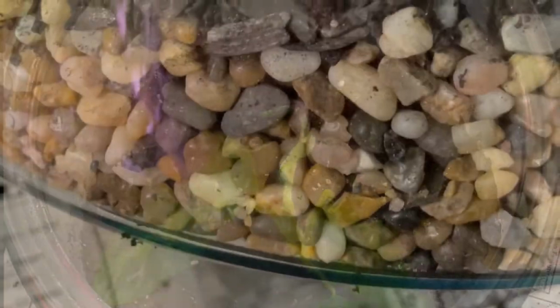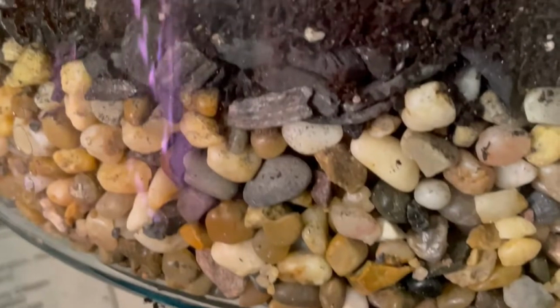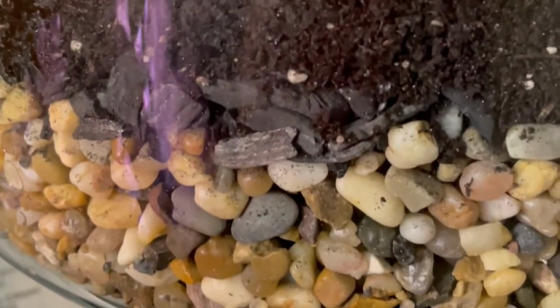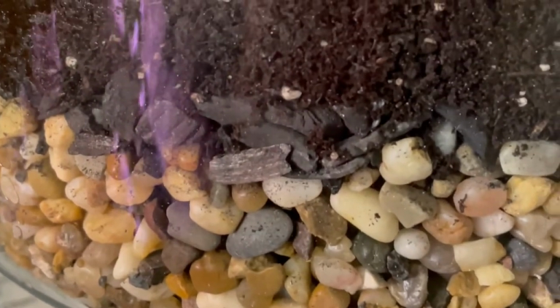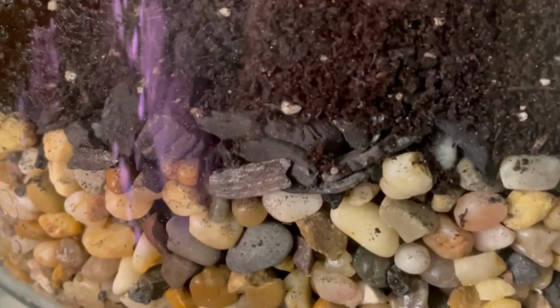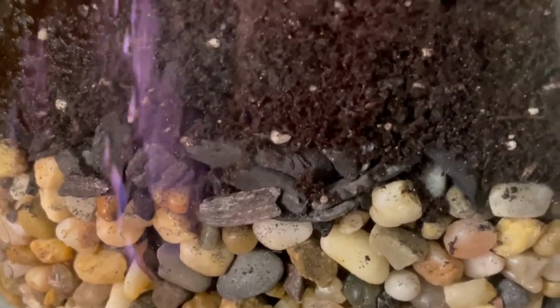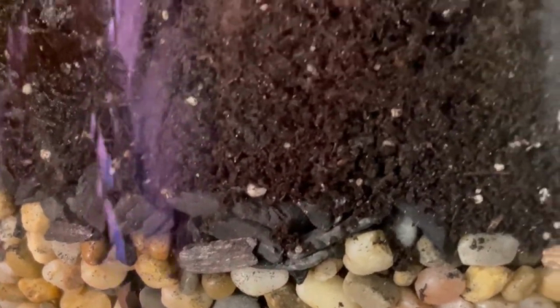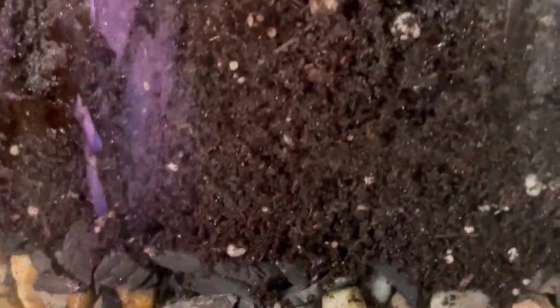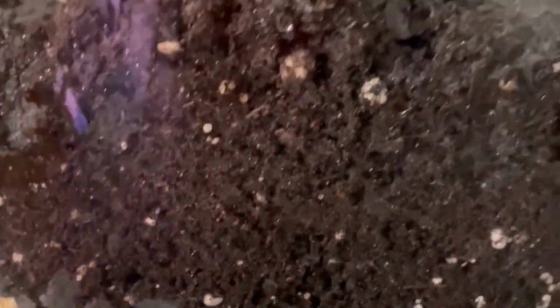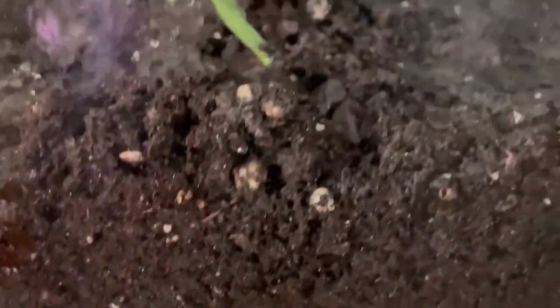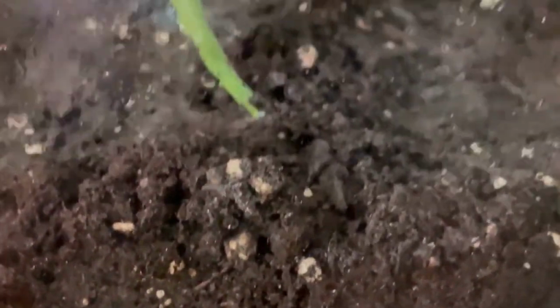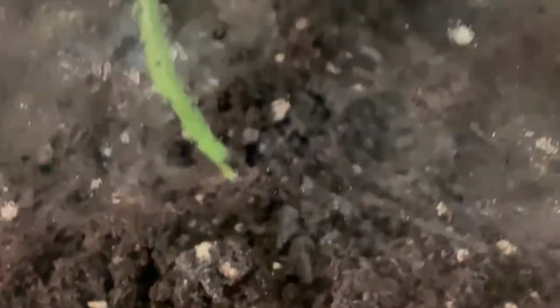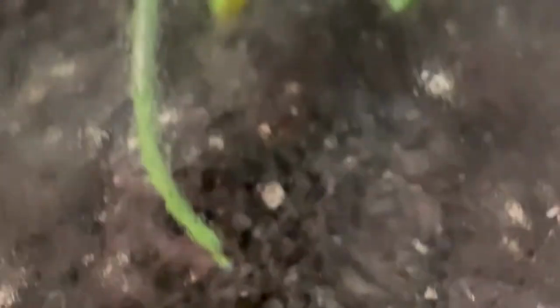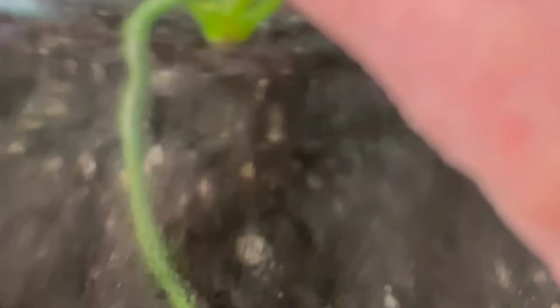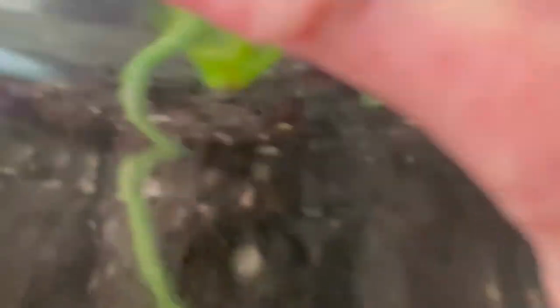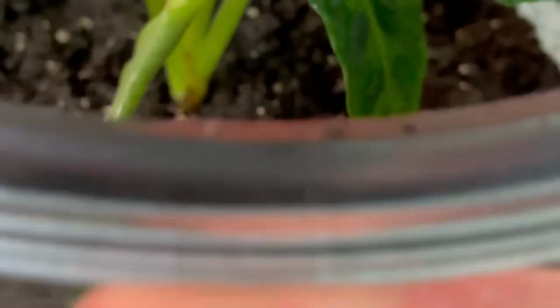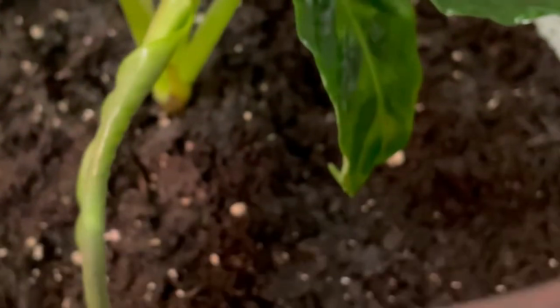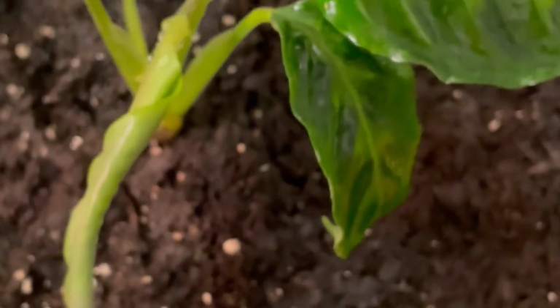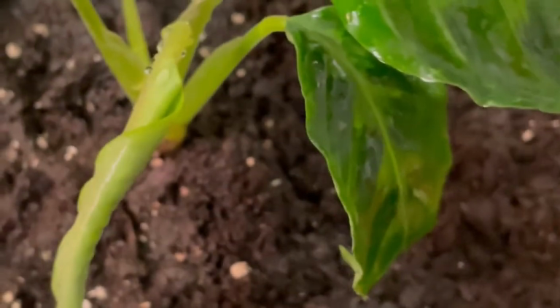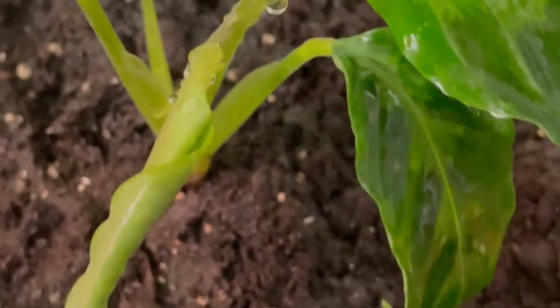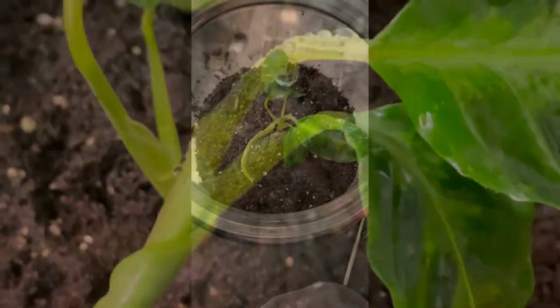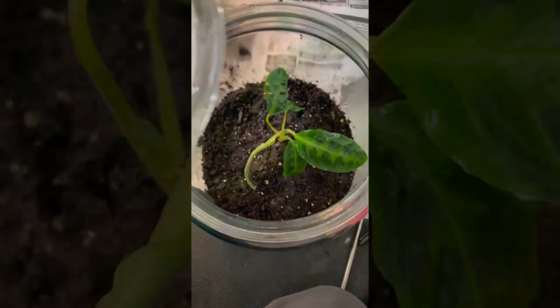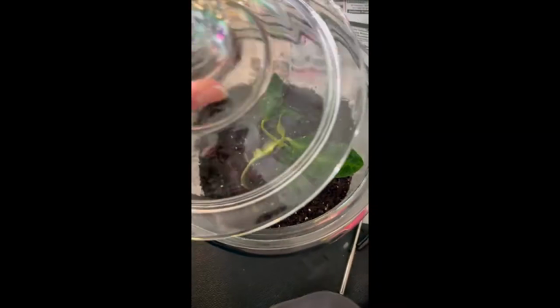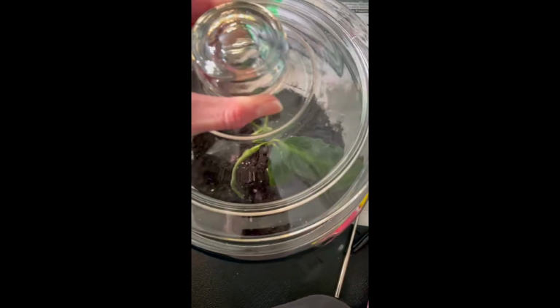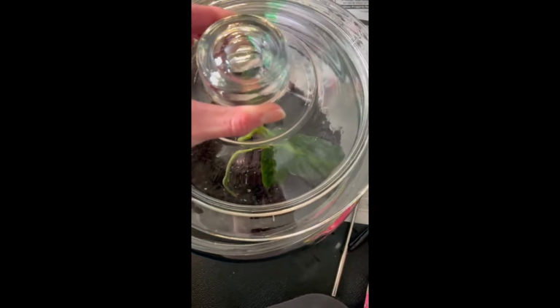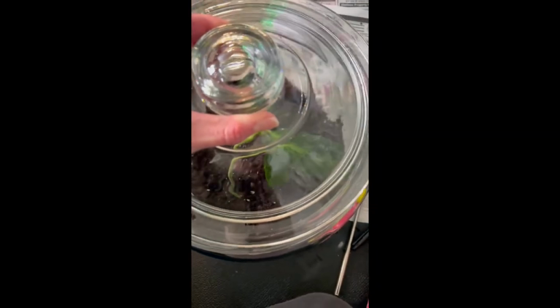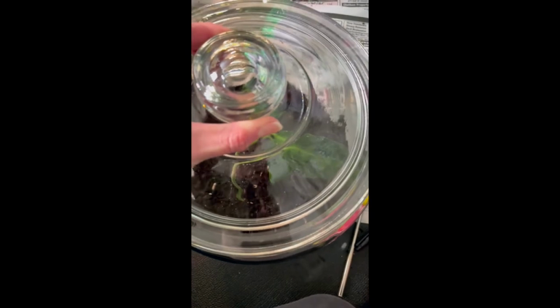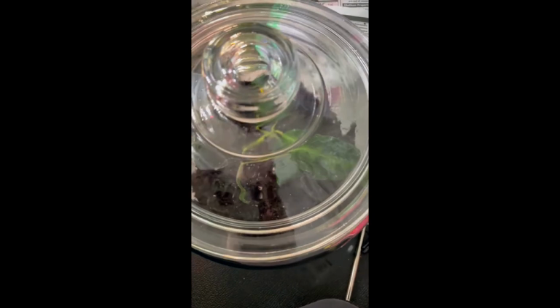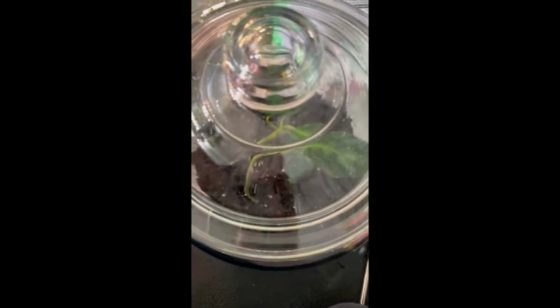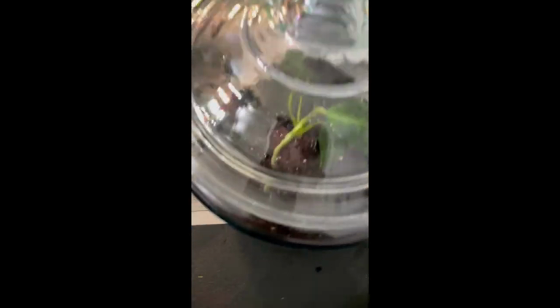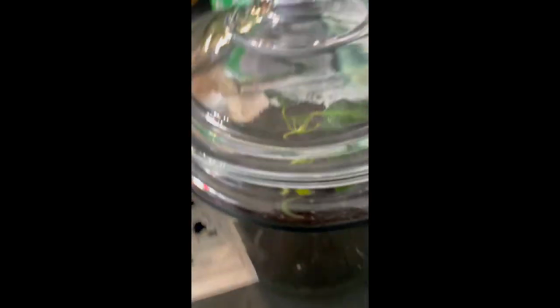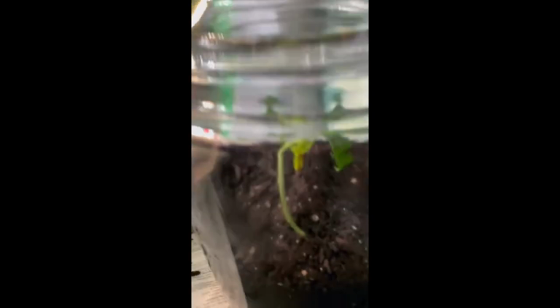Once you have all your layers — the stone, charcoal, soil, and your plant — you can put the lid back on. Place it into a spot where it's not sitting in direct sun, but it'll get sunlight, and you'll create that nice tropical humid atmosphere that the calathia likes.